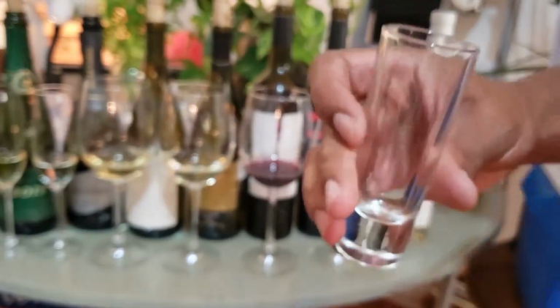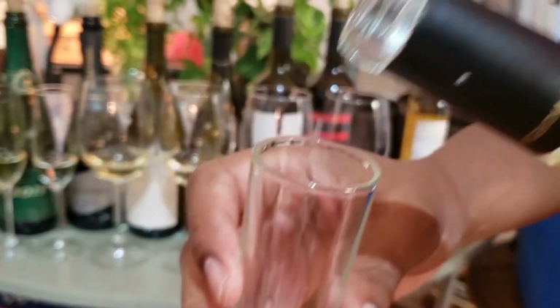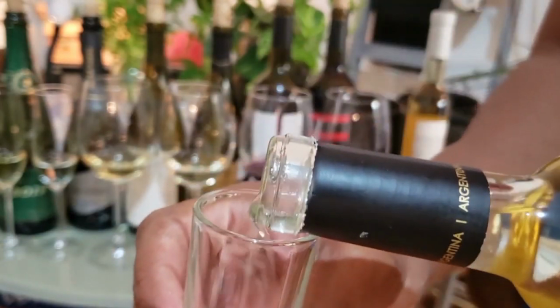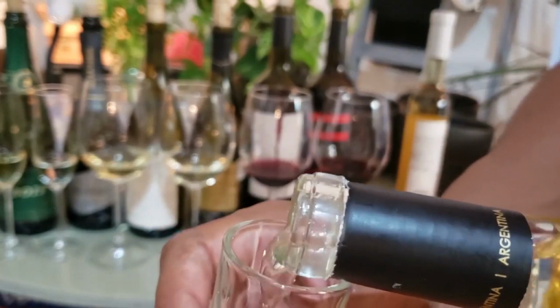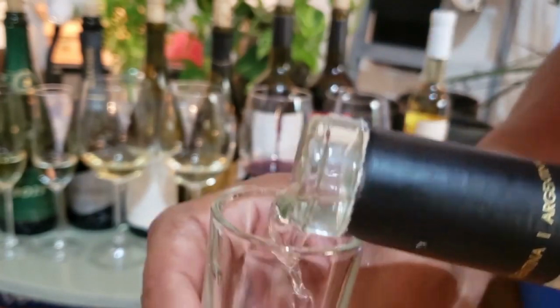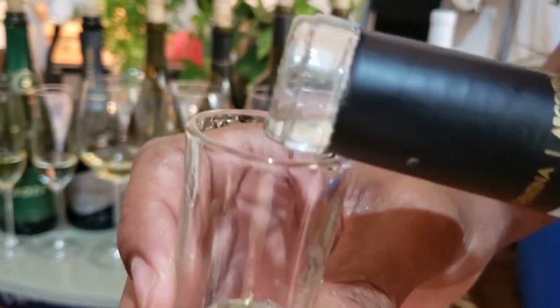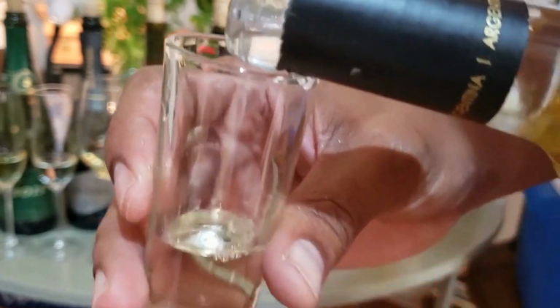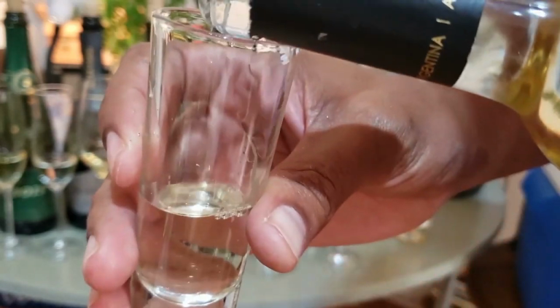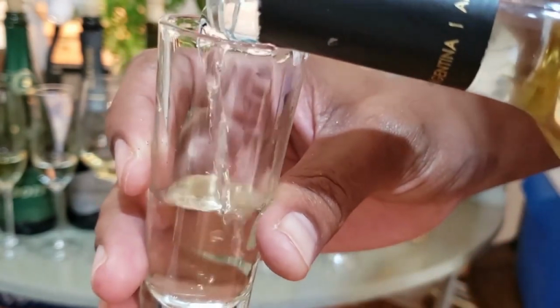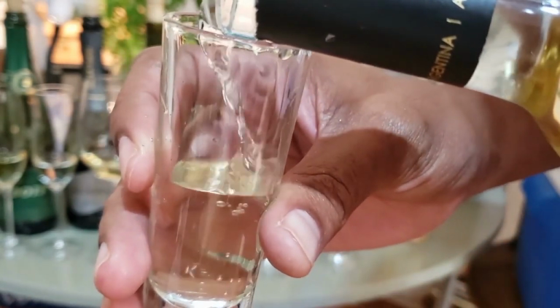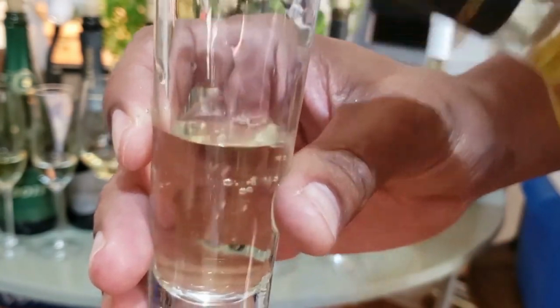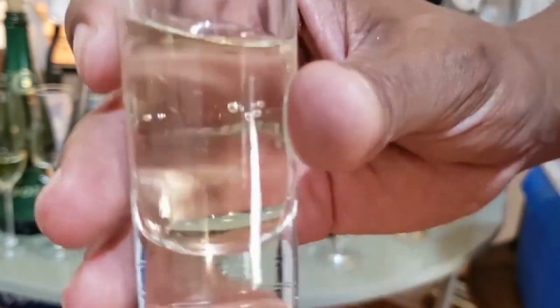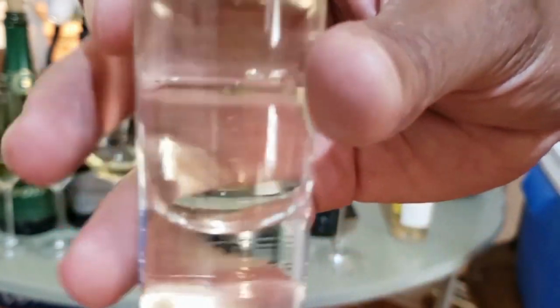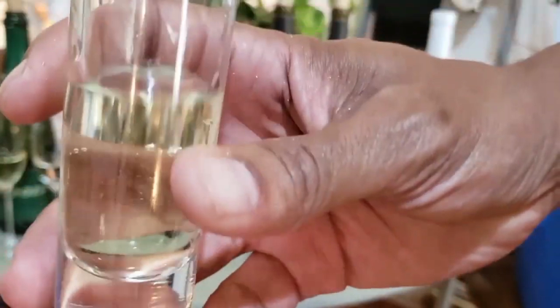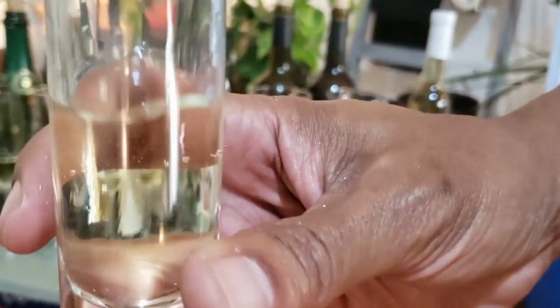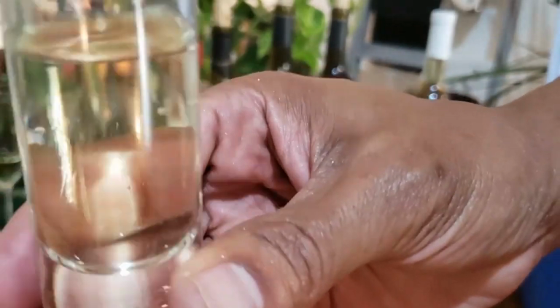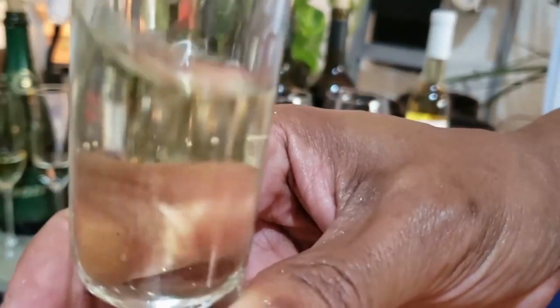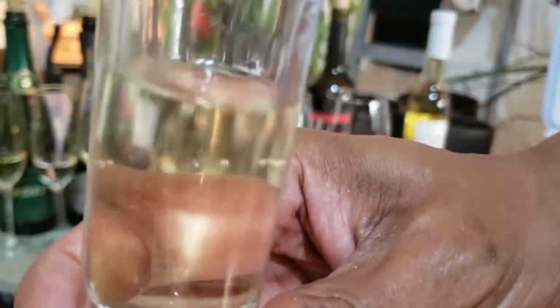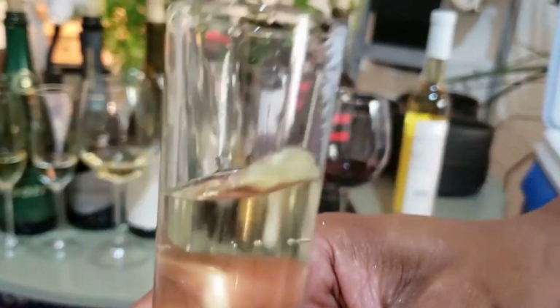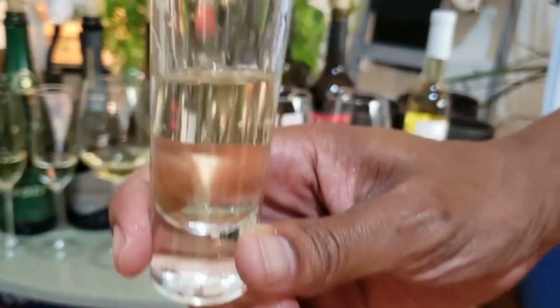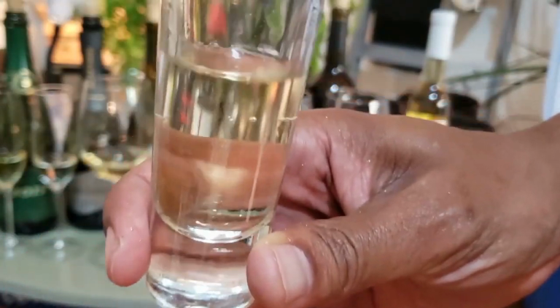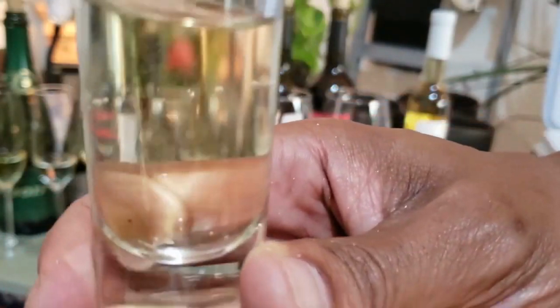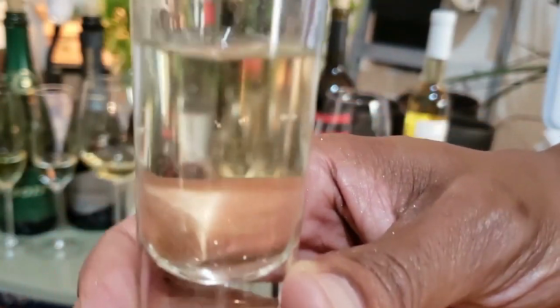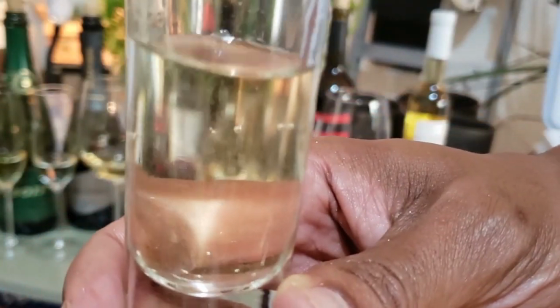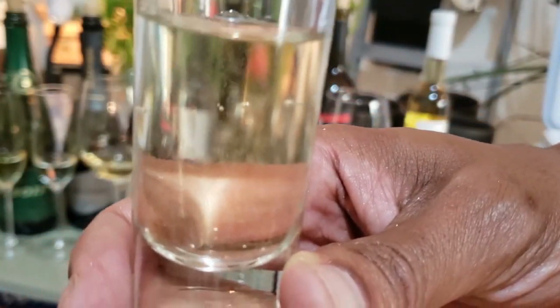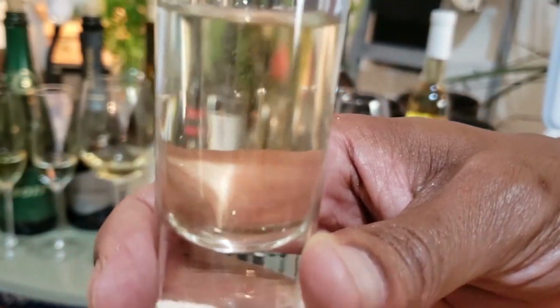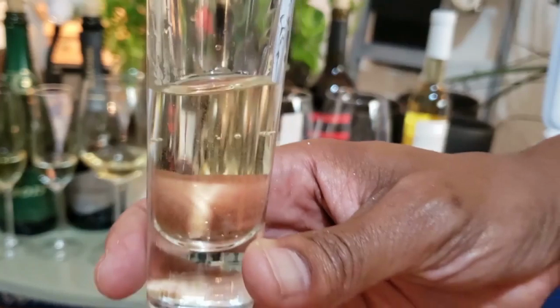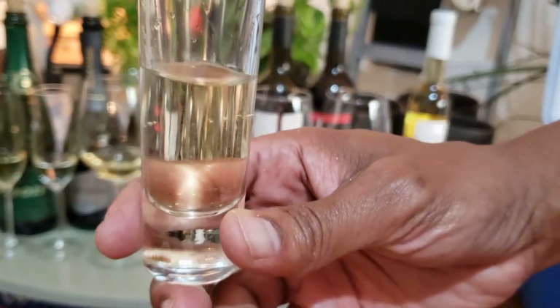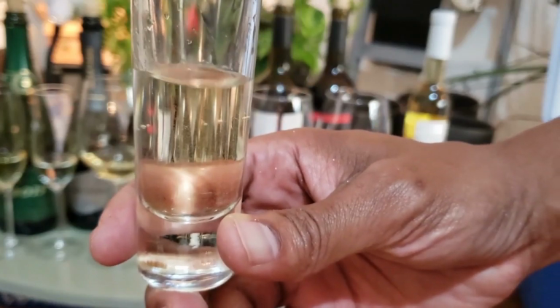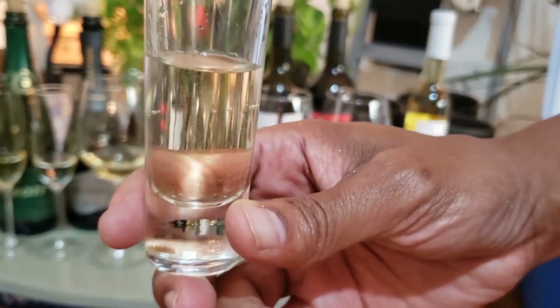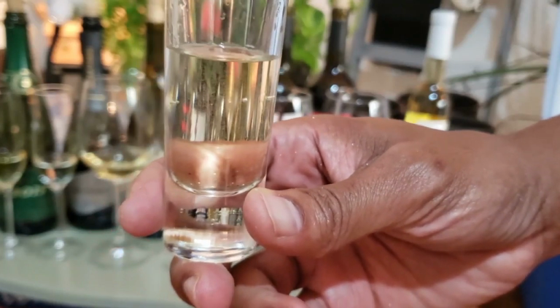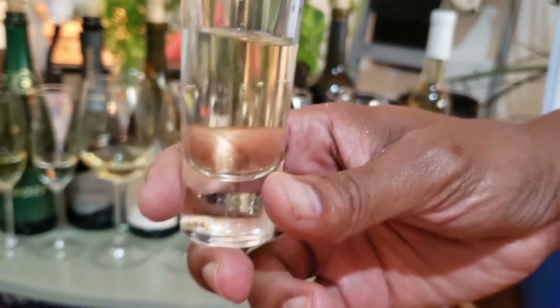Torontes is one of my favorite grapes. Most of the ones you'll find are from Argentina, especially Mendoza — that's where this one is from. It makes a very floral wine, which I love. This sweet version is fruity with a hint of honey and chamomile.